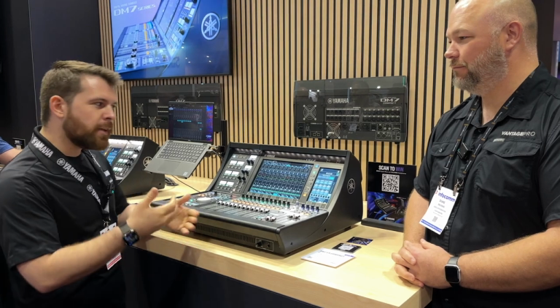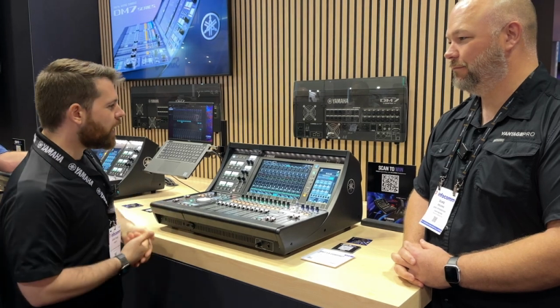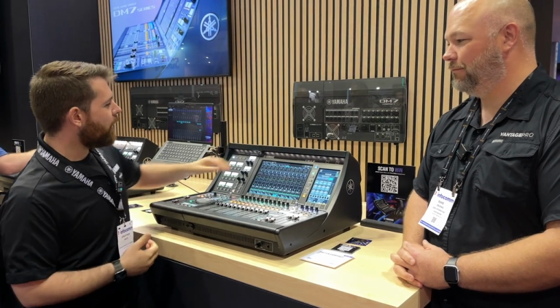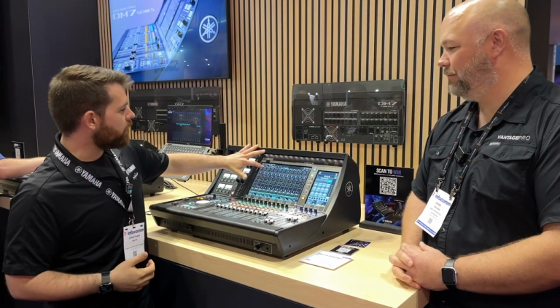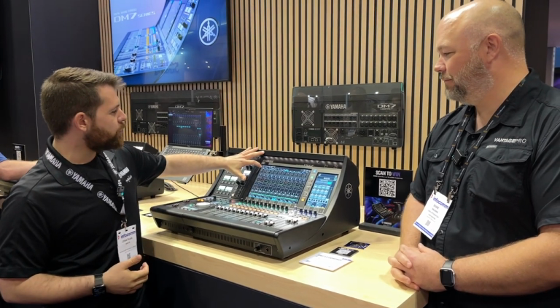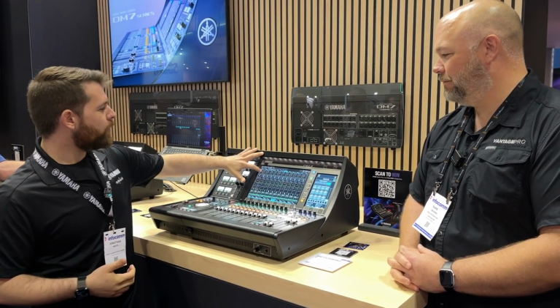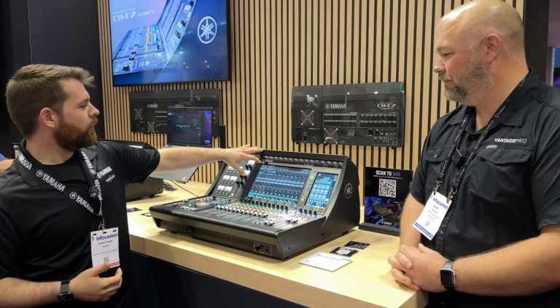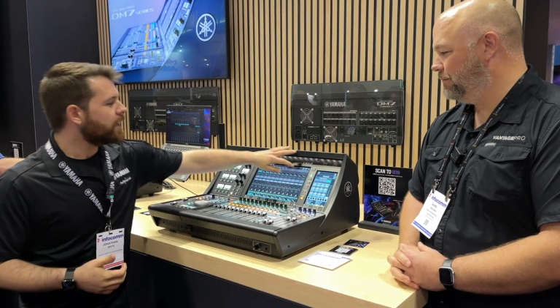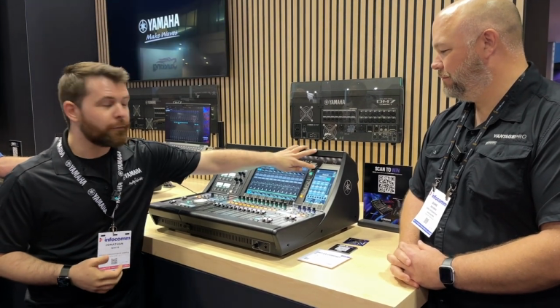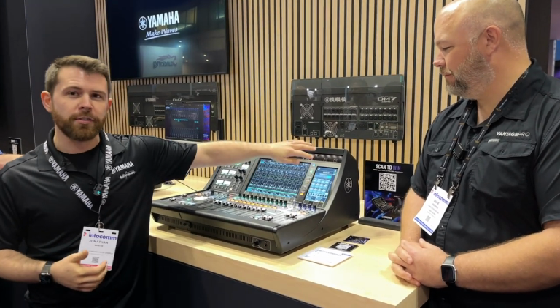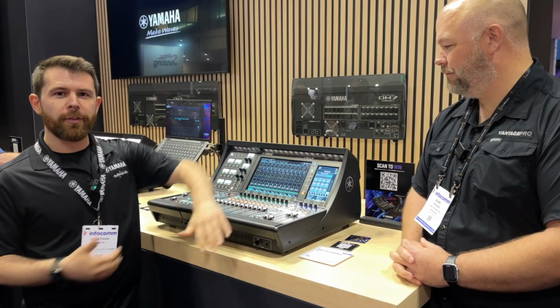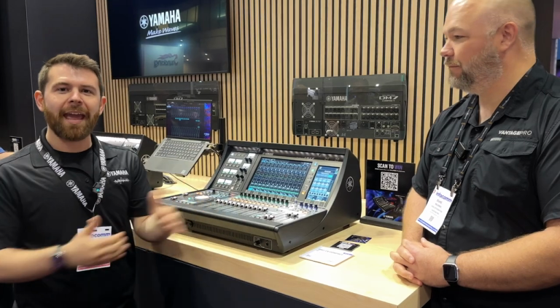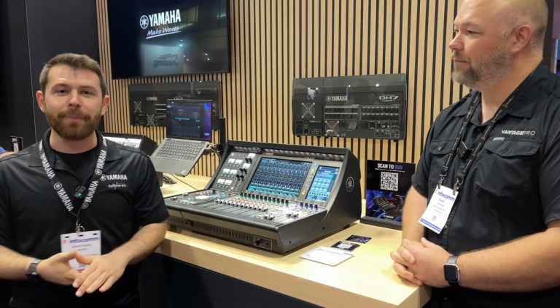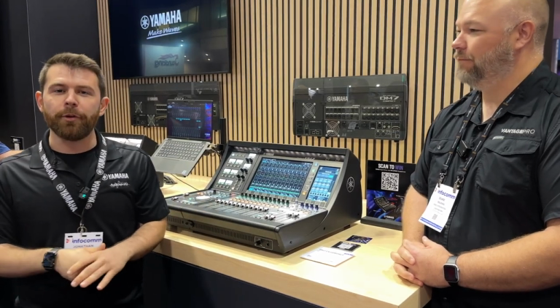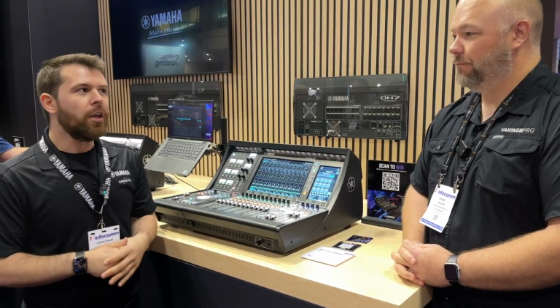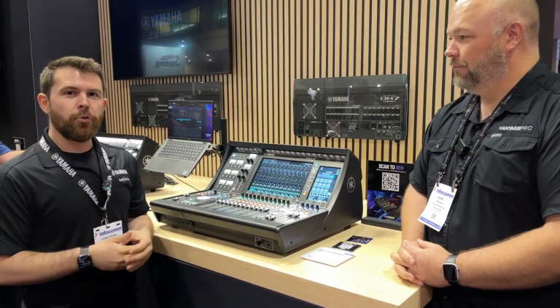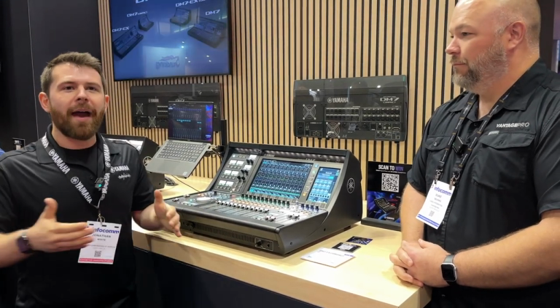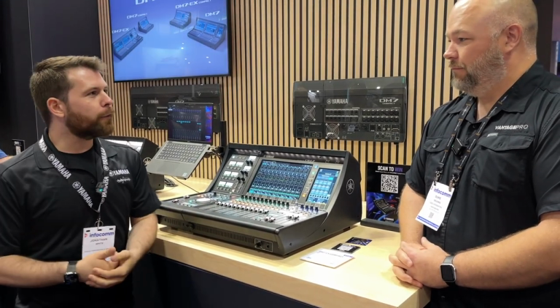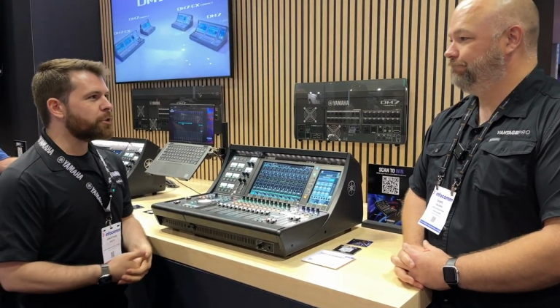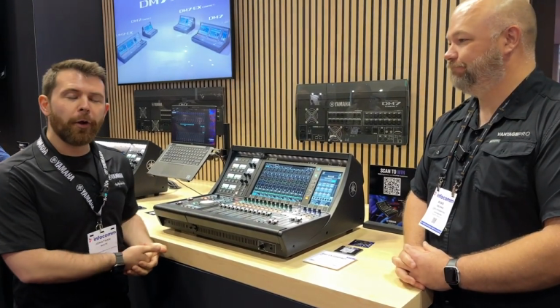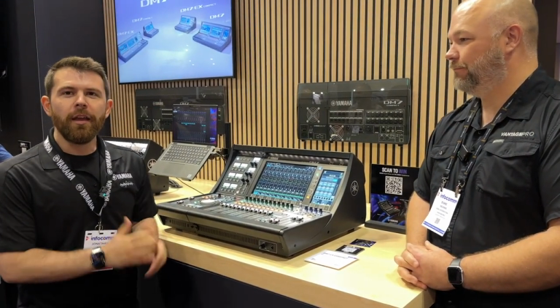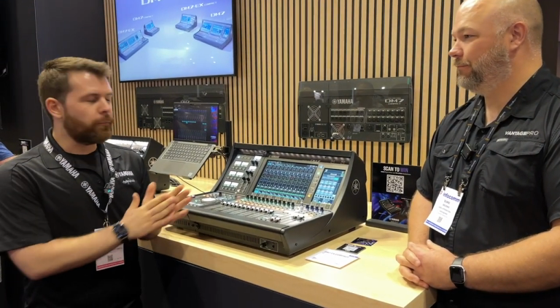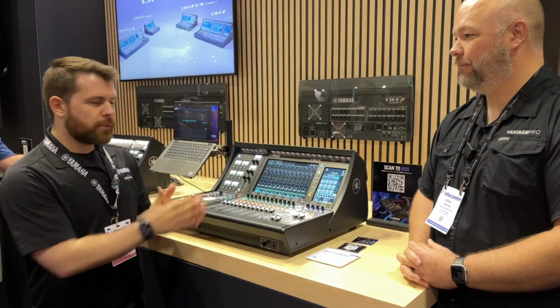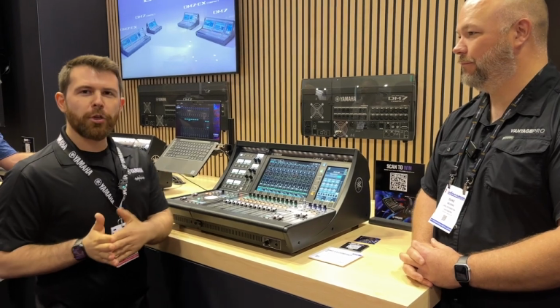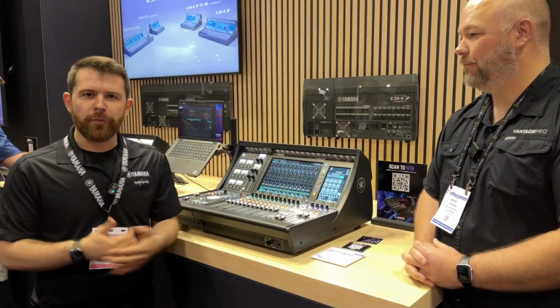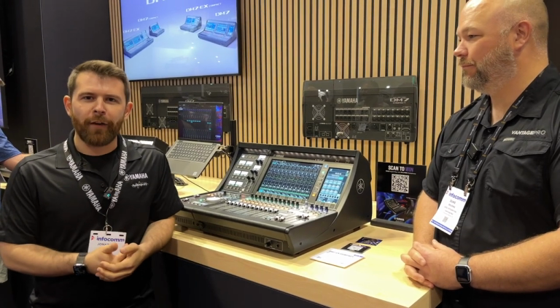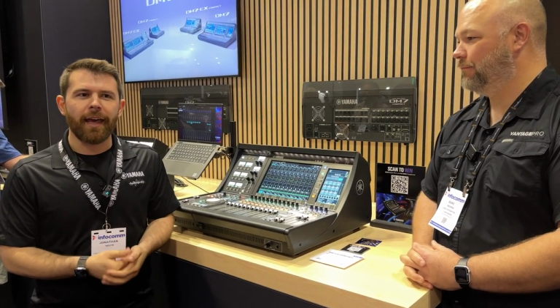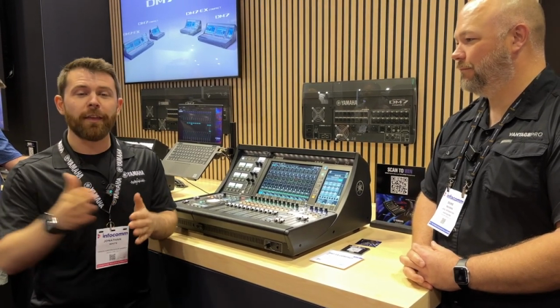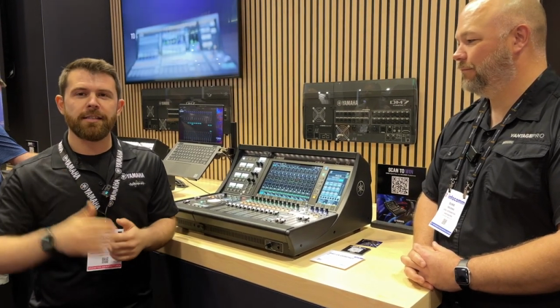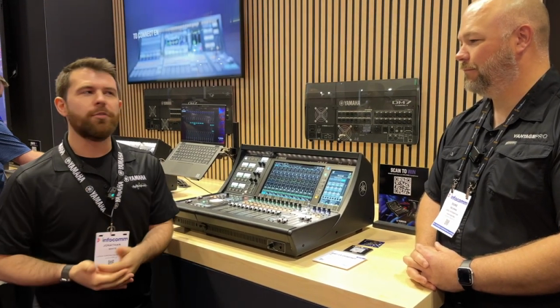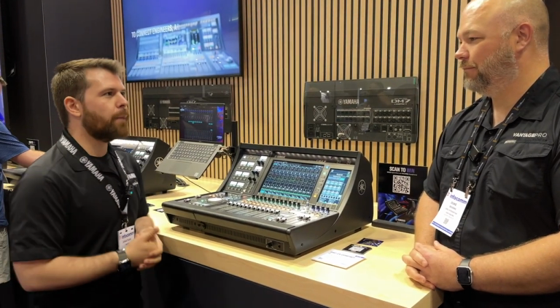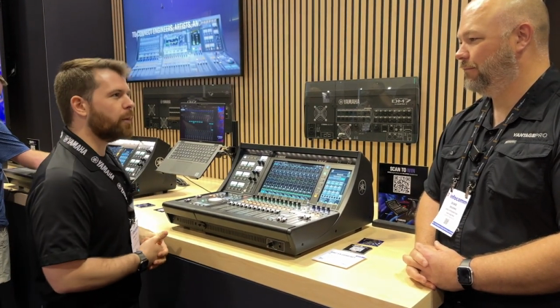Speaking of gain, there's the ability to have two inputs simultaneously available to the strip — an A and a B input. So you can have a backup microphone for a podium, switch over to it with a user-defined key, and everything else stays the same with just a separate head amp control.